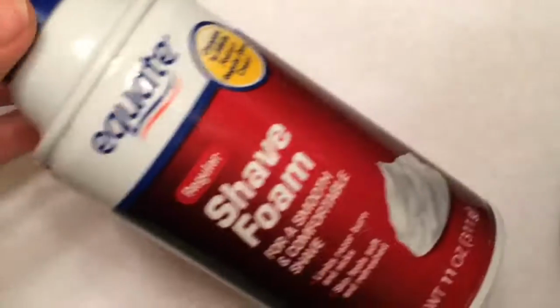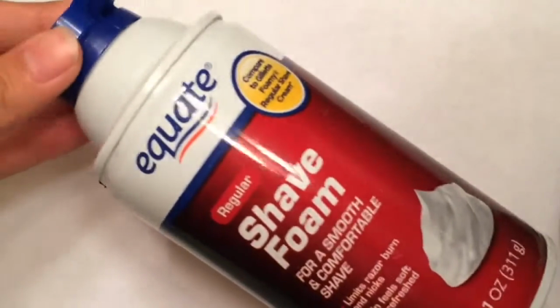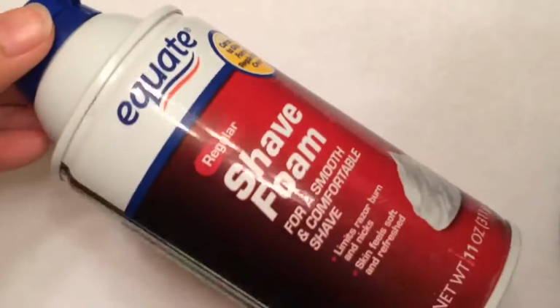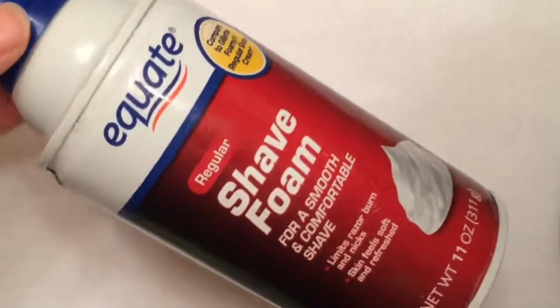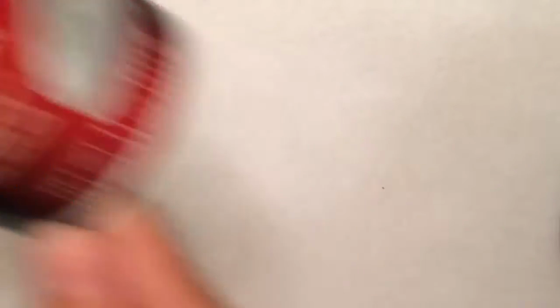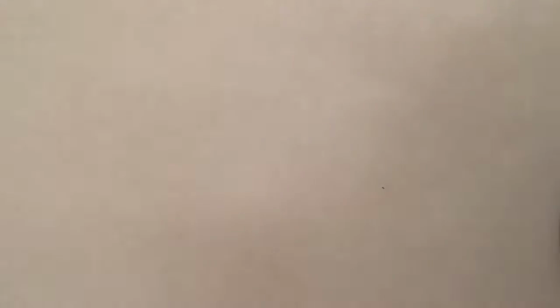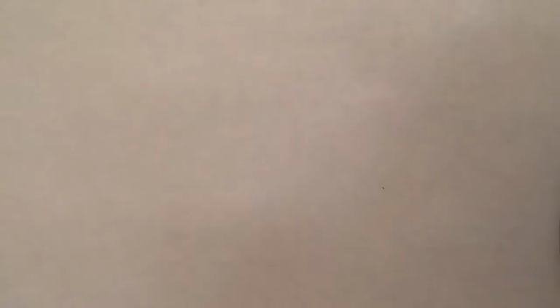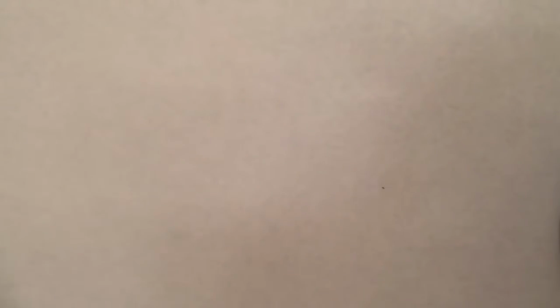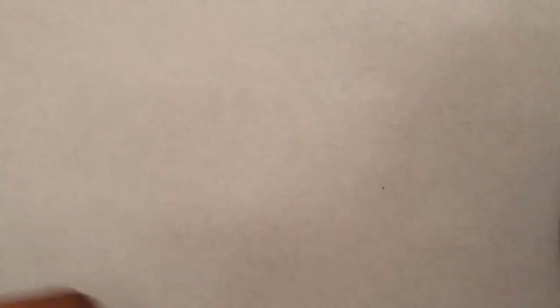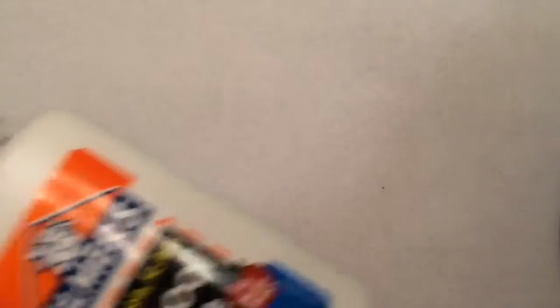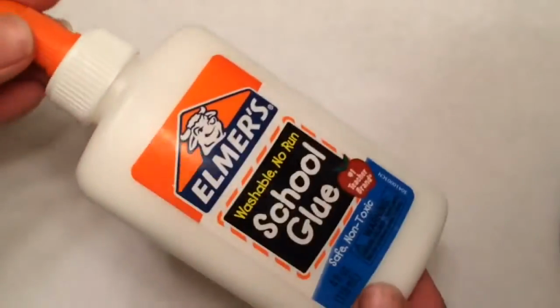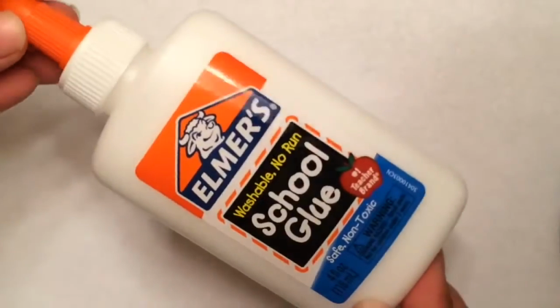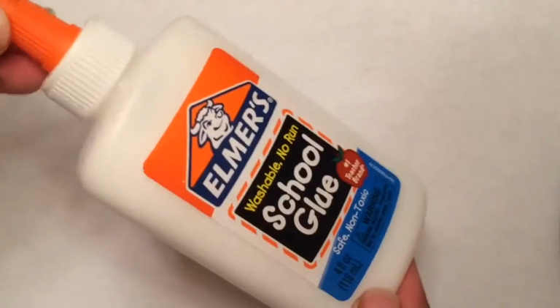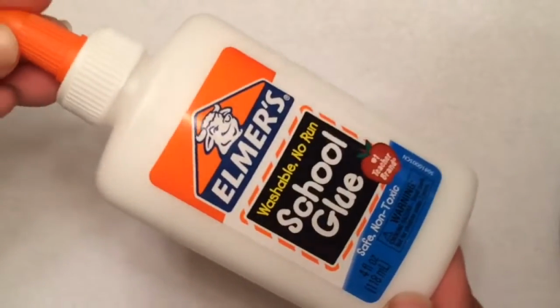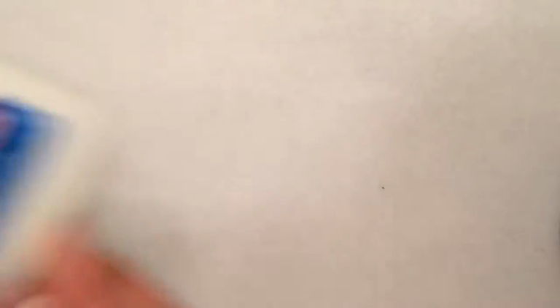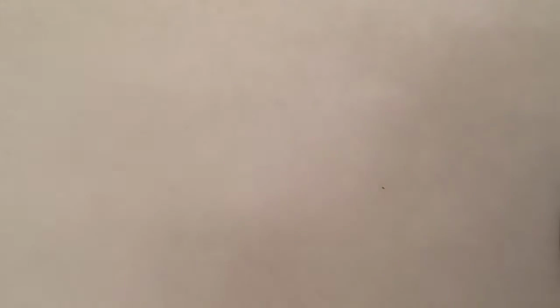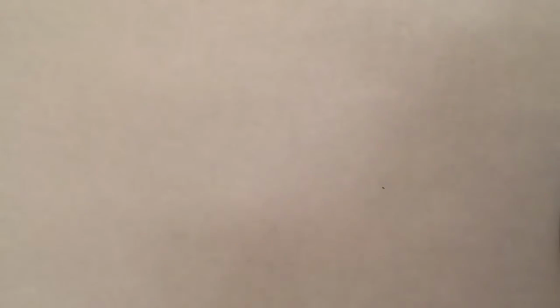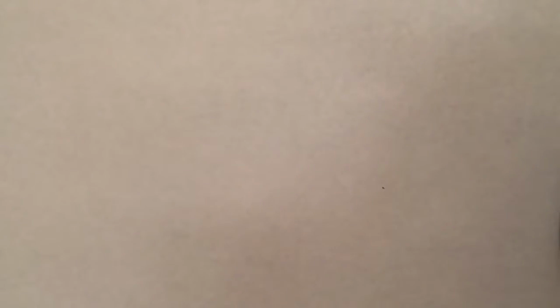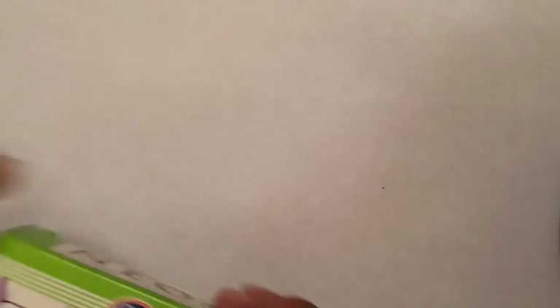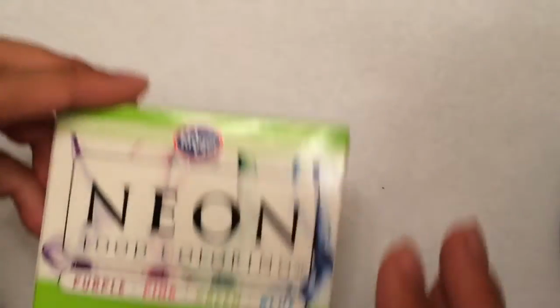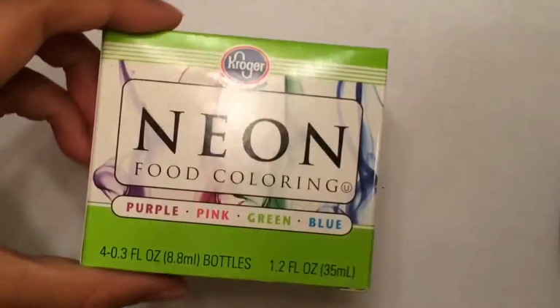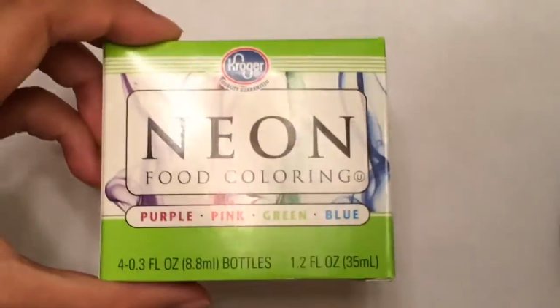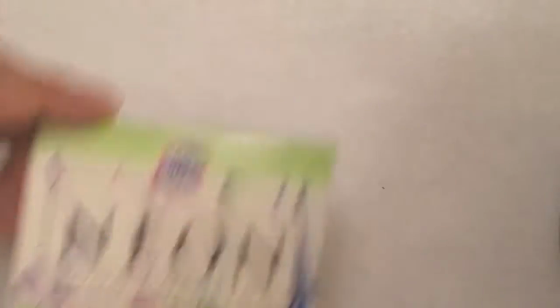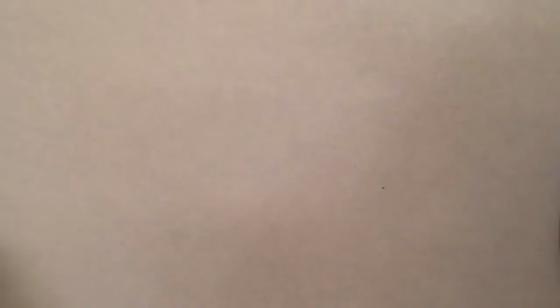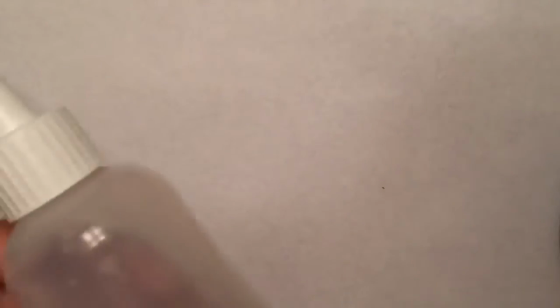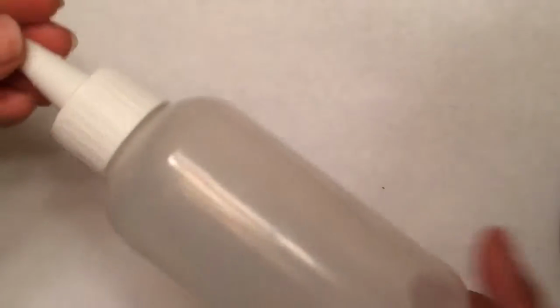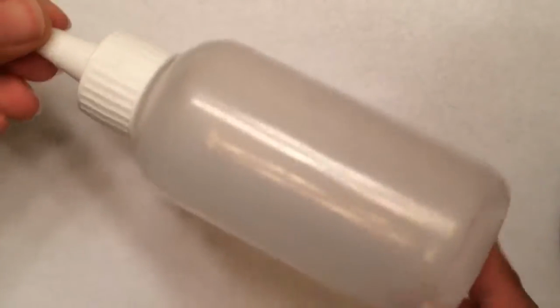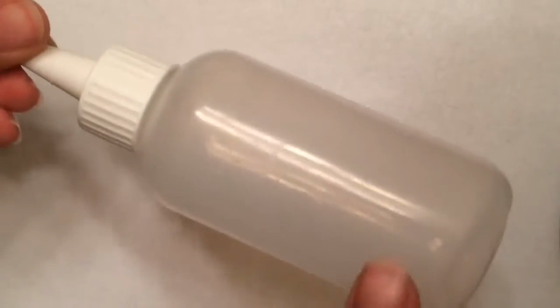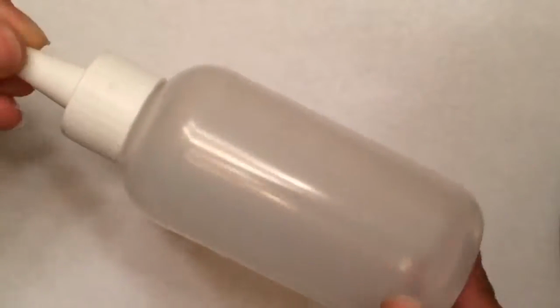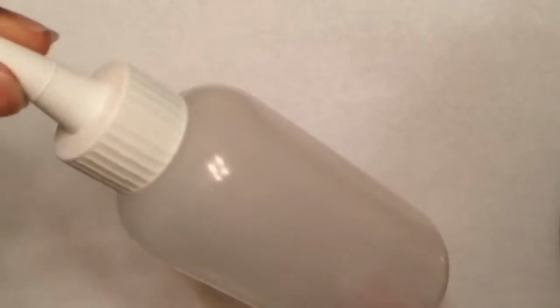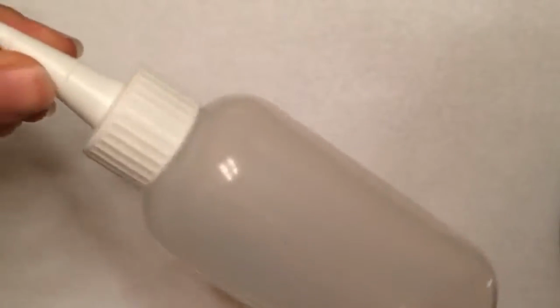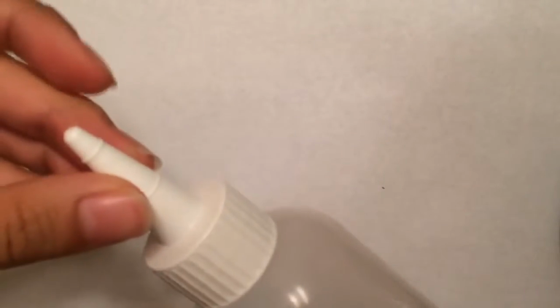For the first recipe, you are going to need some shaving cream, some white glue, and some food coloring. You are also going to need a container that can hold your puff paint.